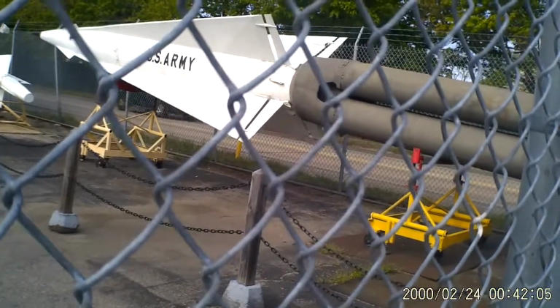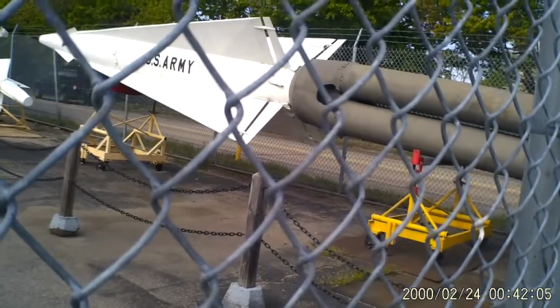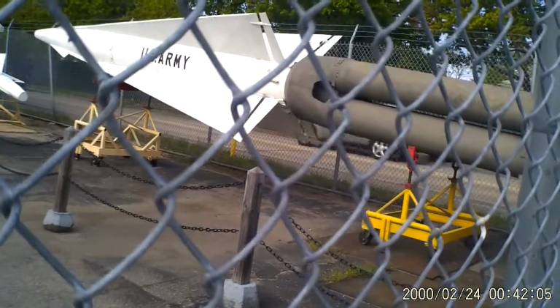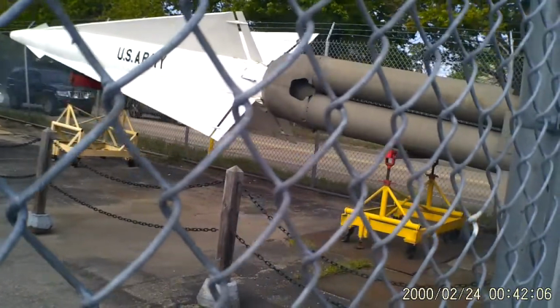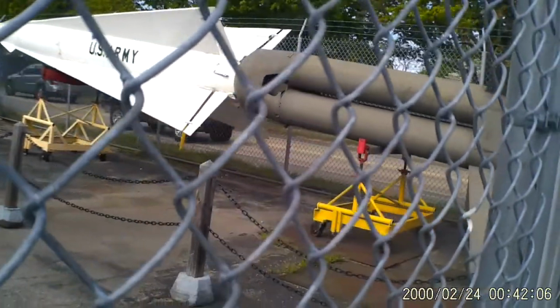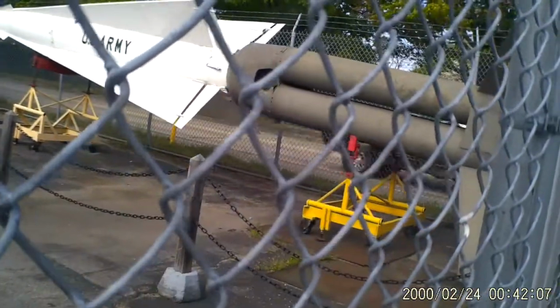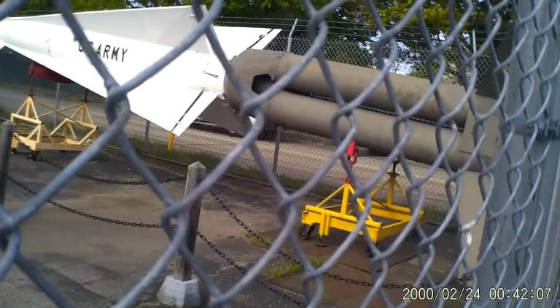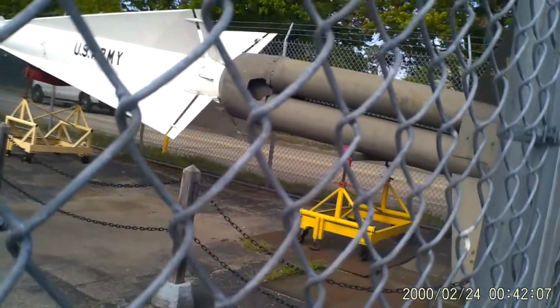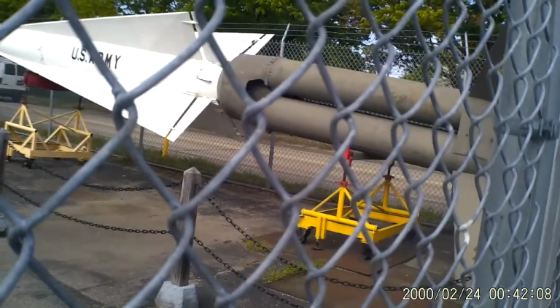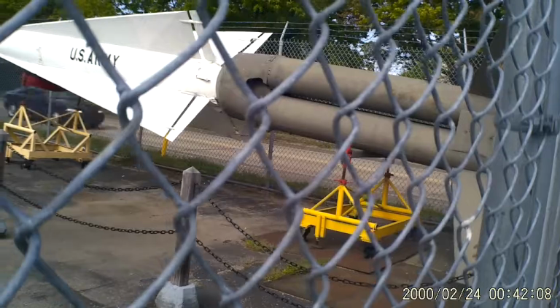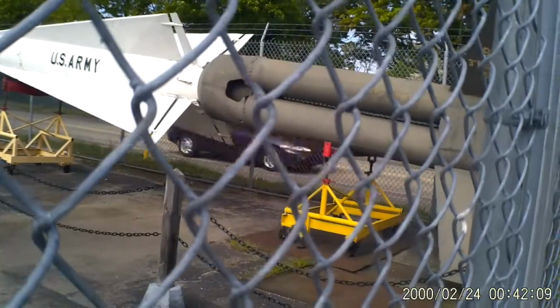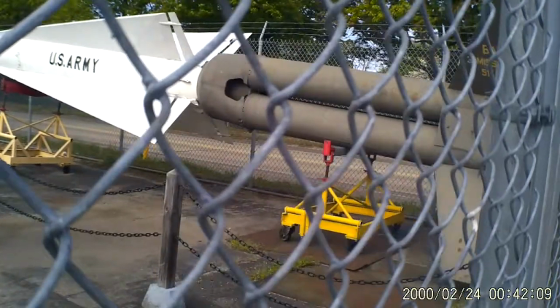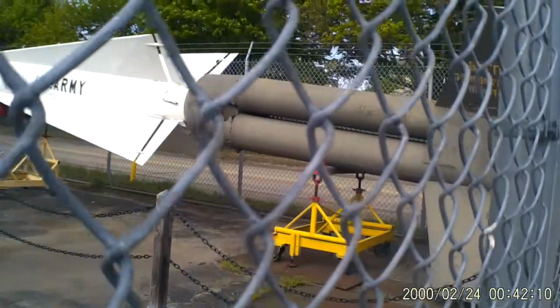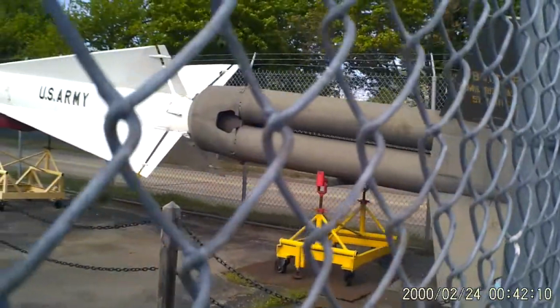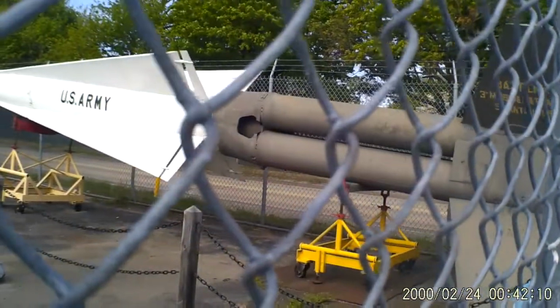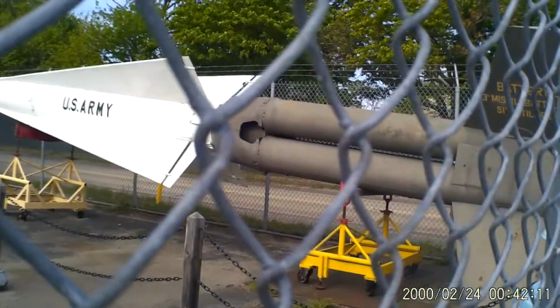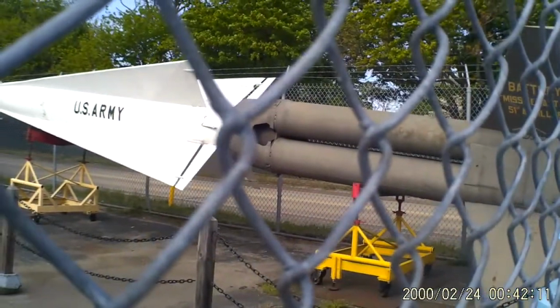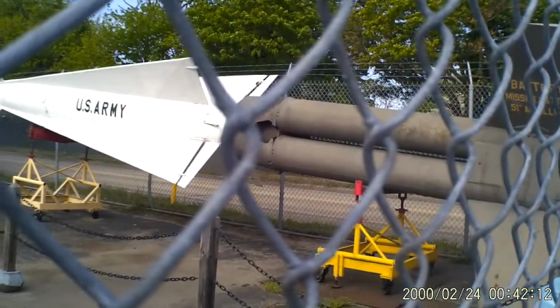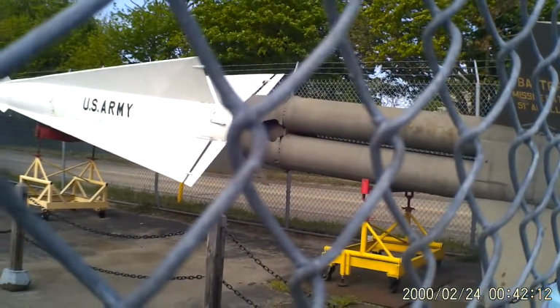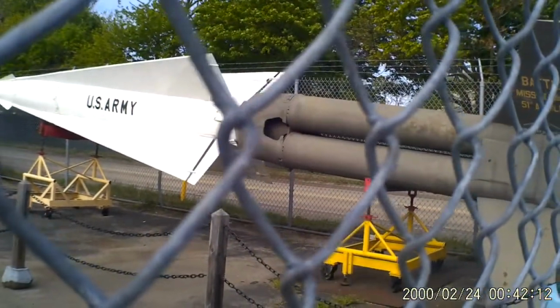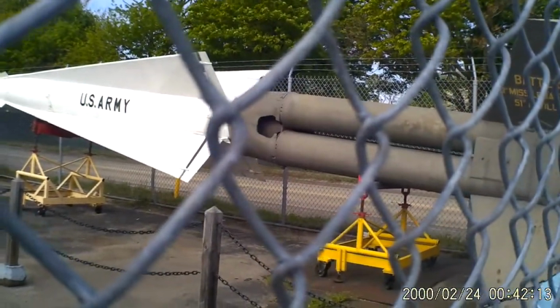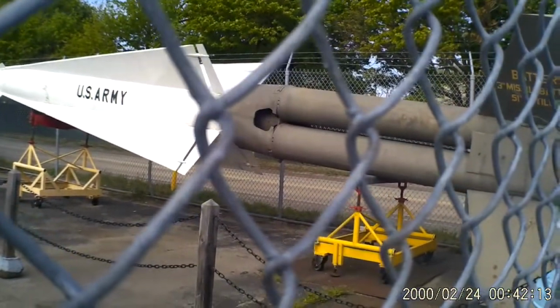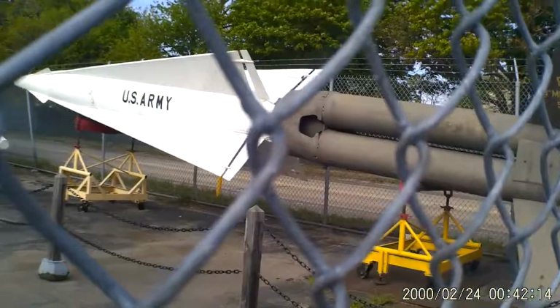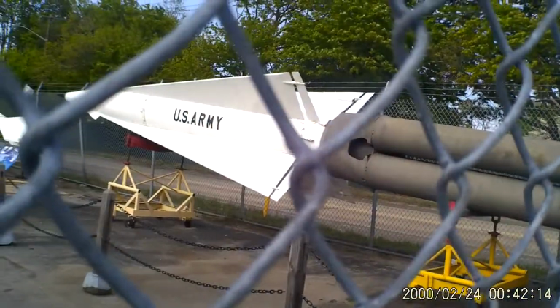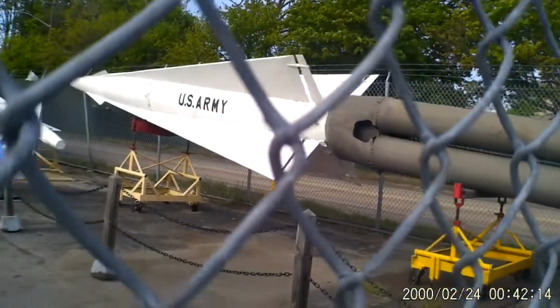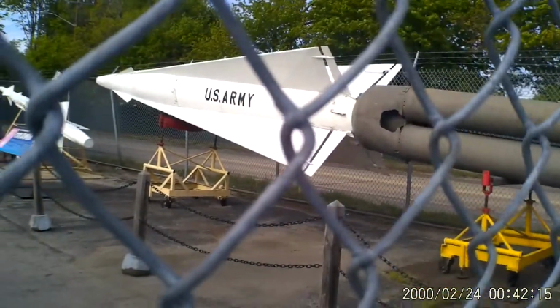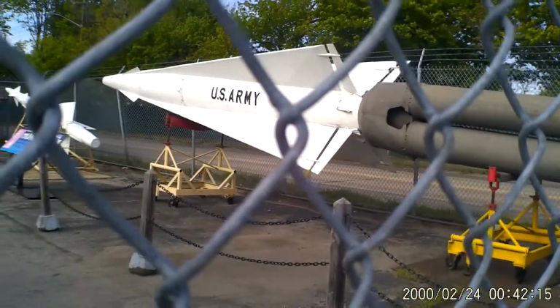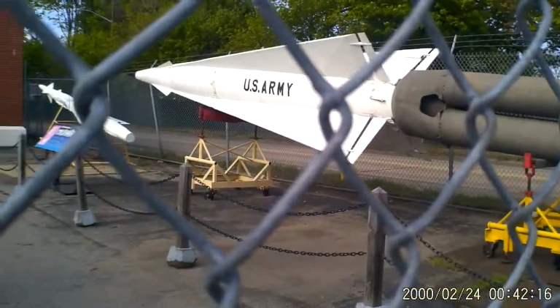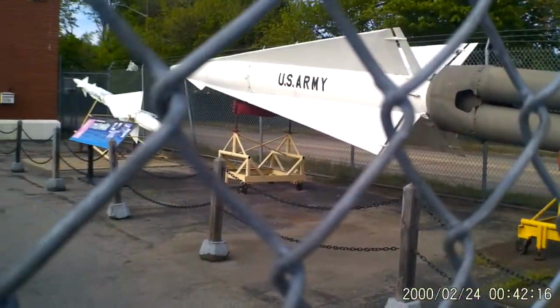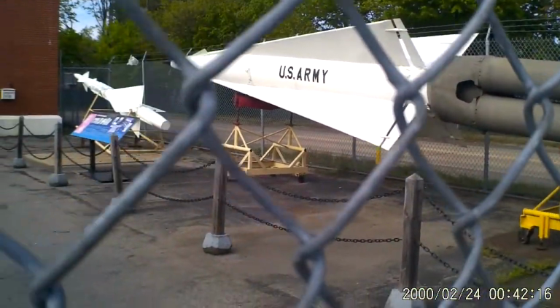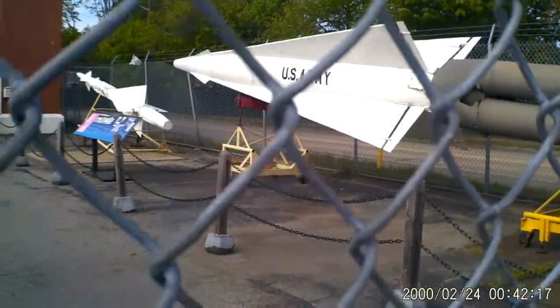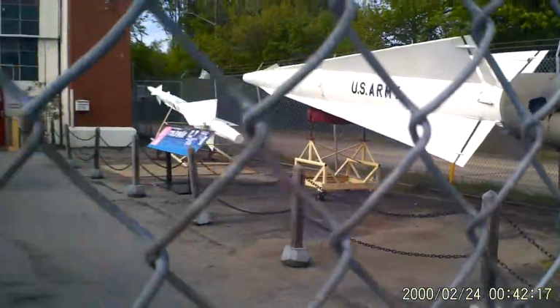It's the tip of the head of an intercontinental ballistic missile — one of the first ones from the Army. There's a smaller one over there.